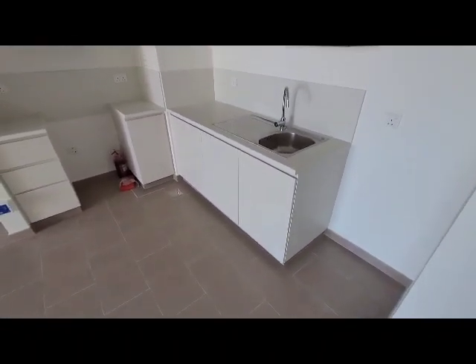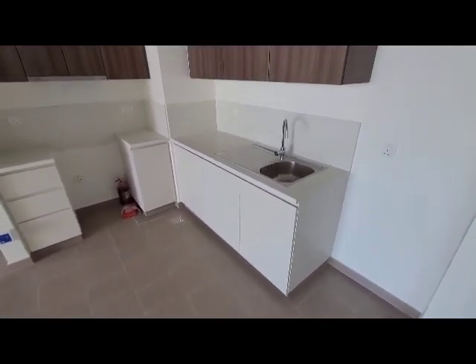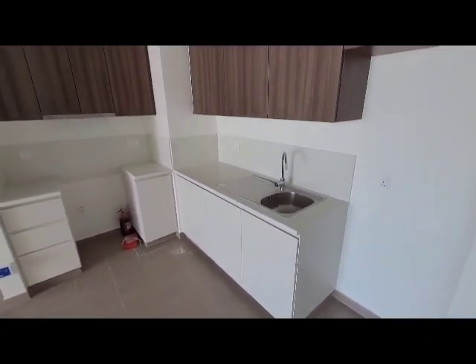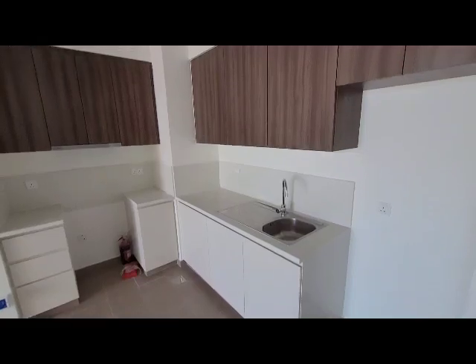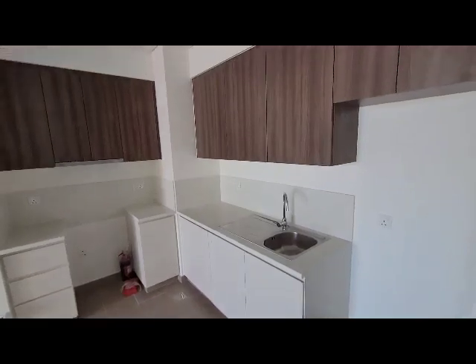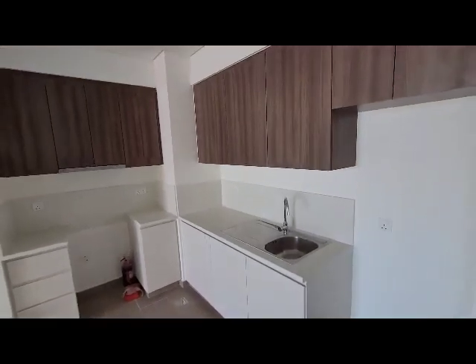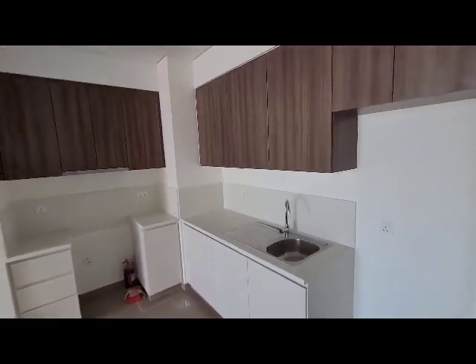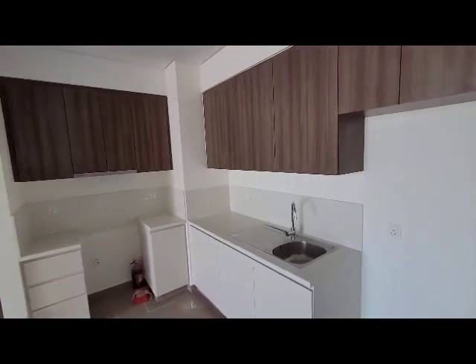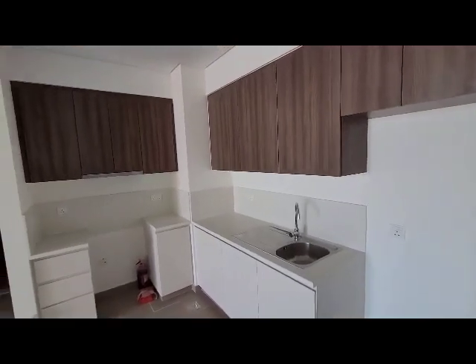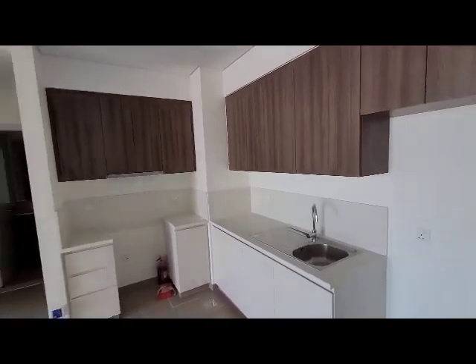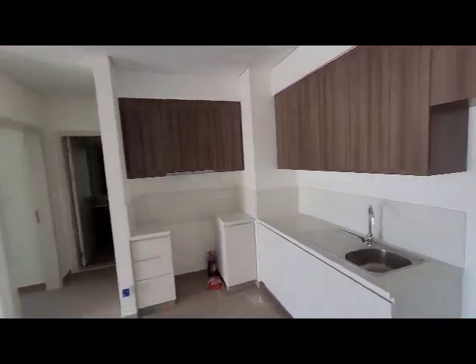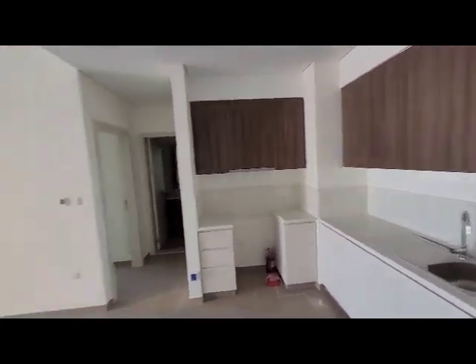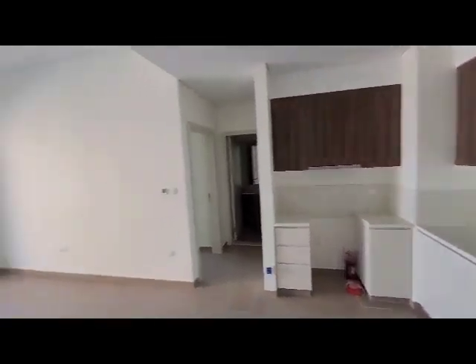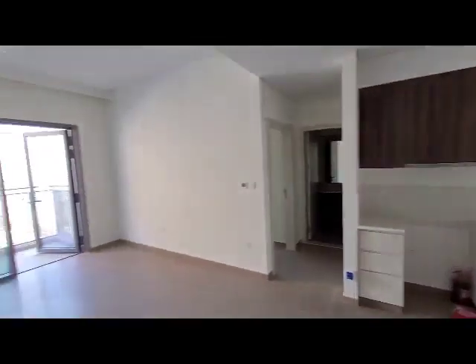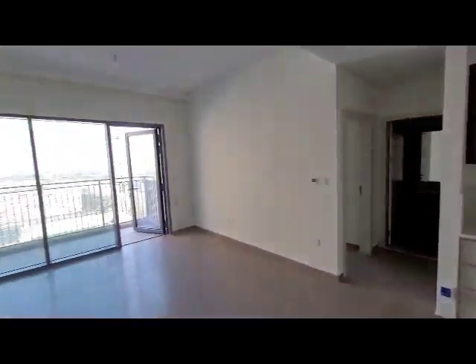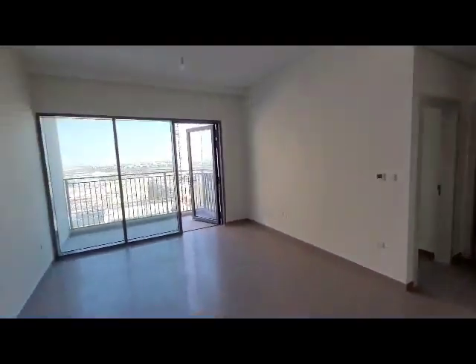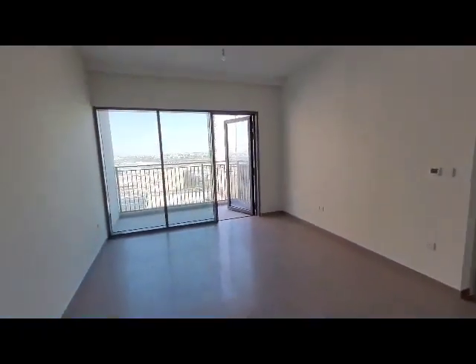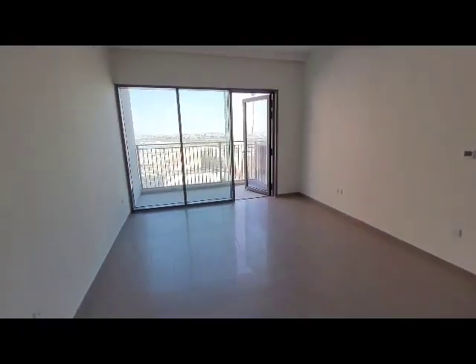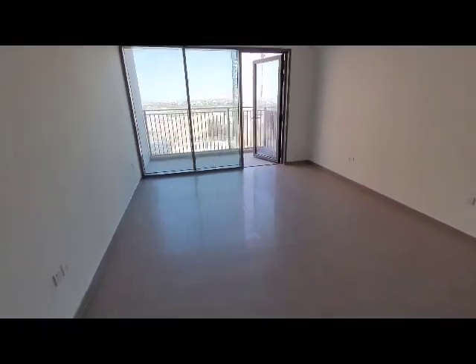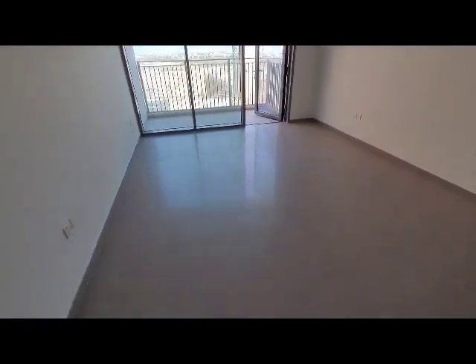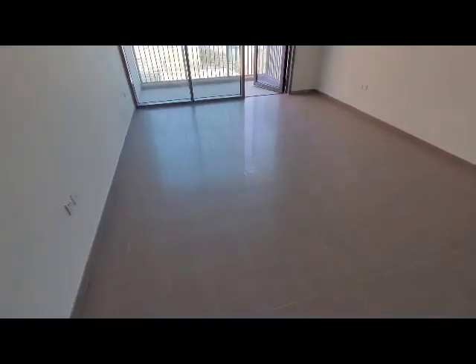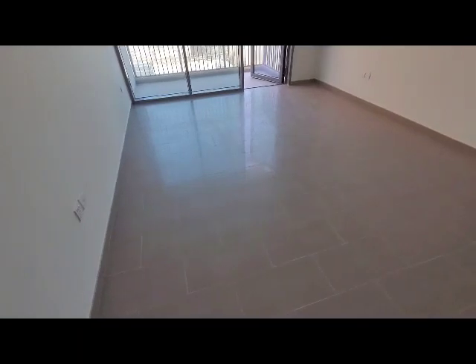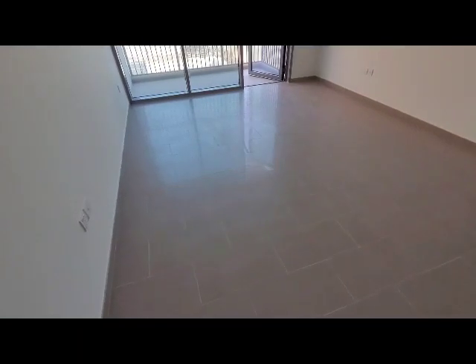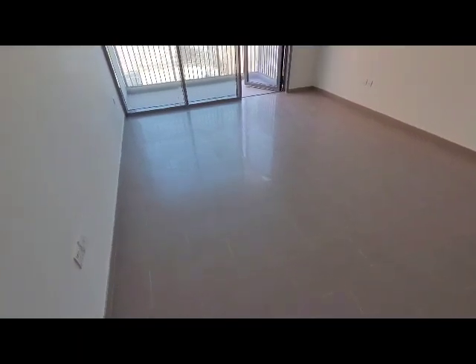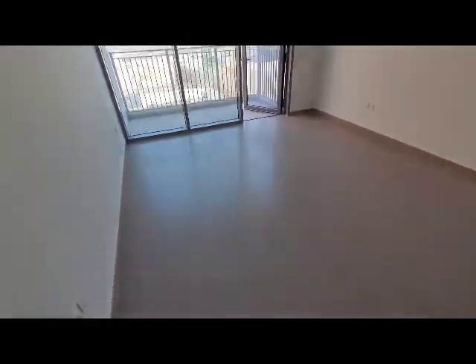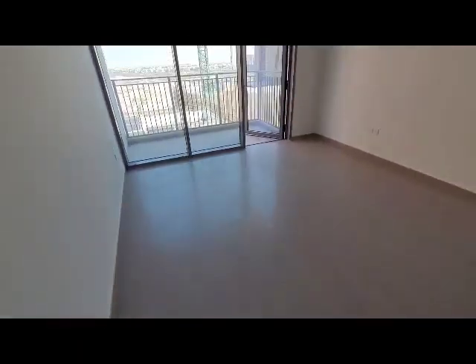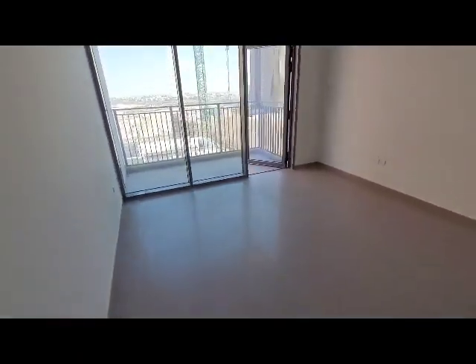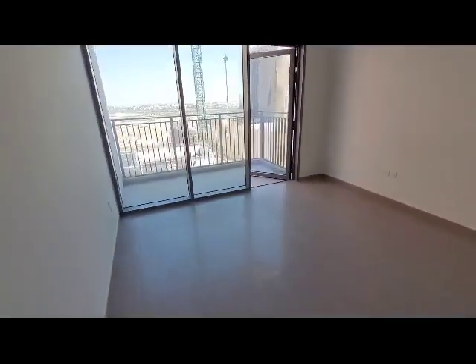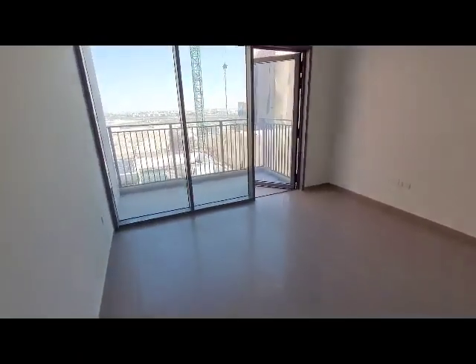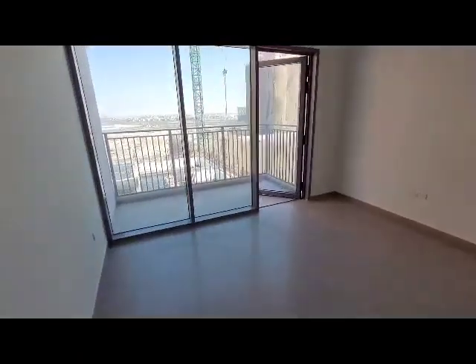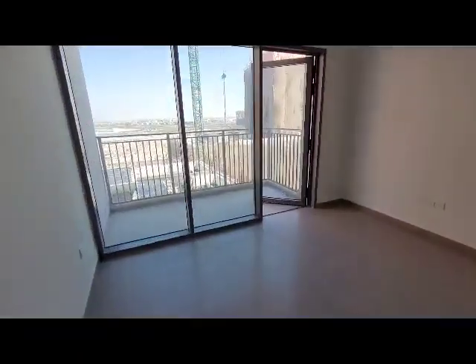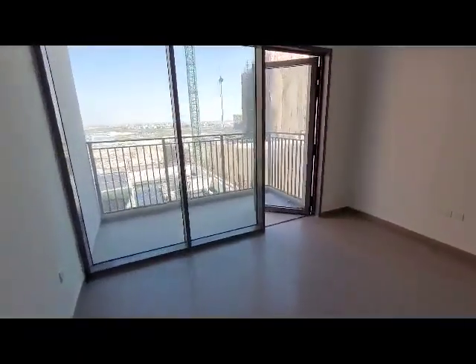Next to the entrance is the kitchen. This is the lounge area, as you can see, with a balcony.